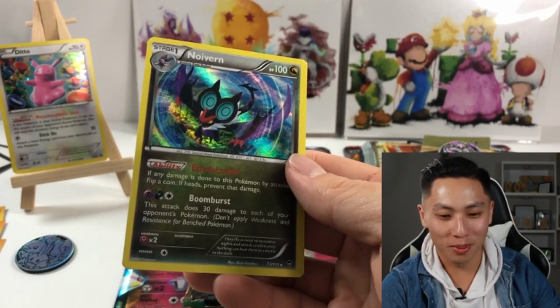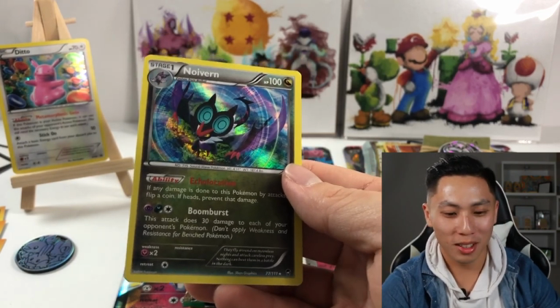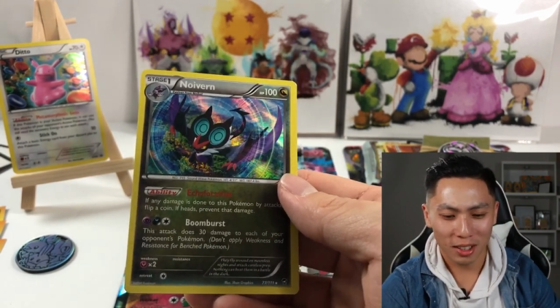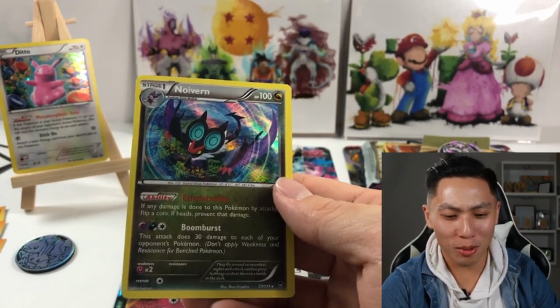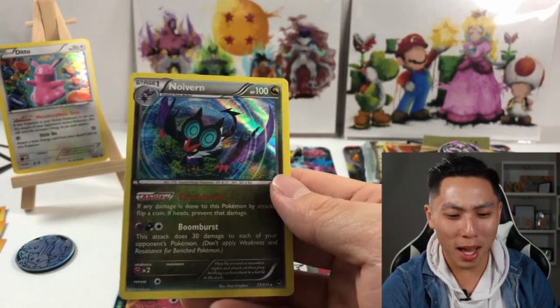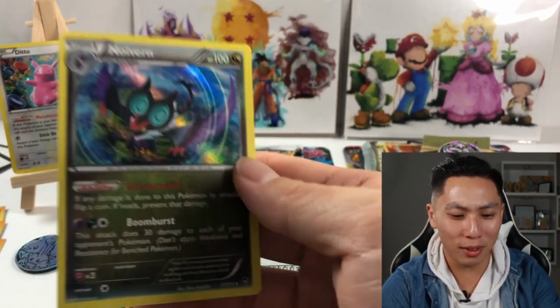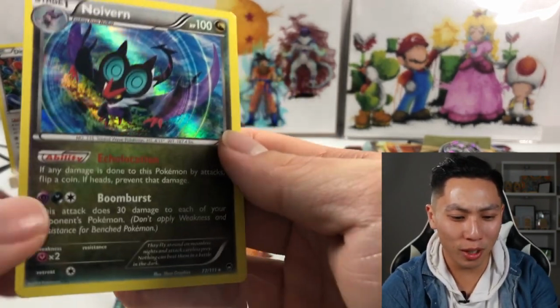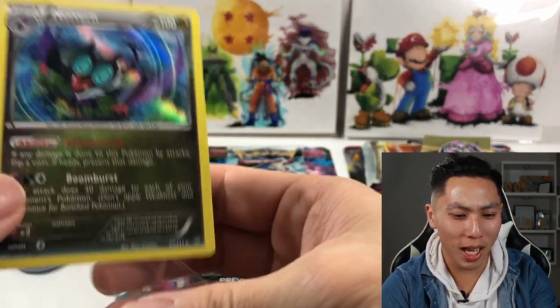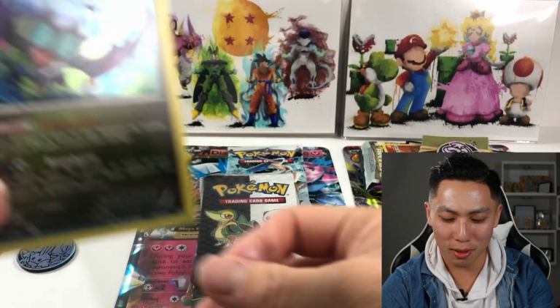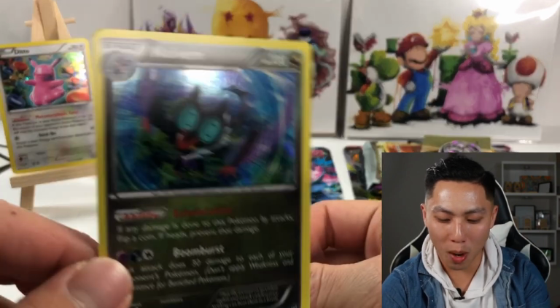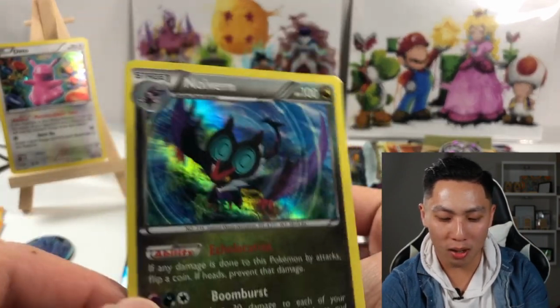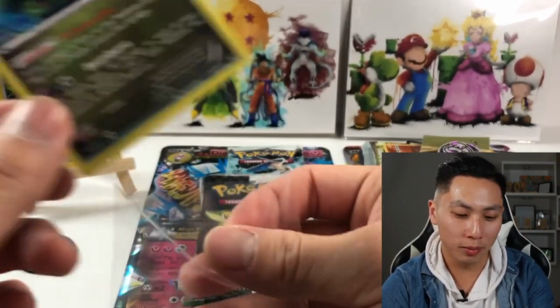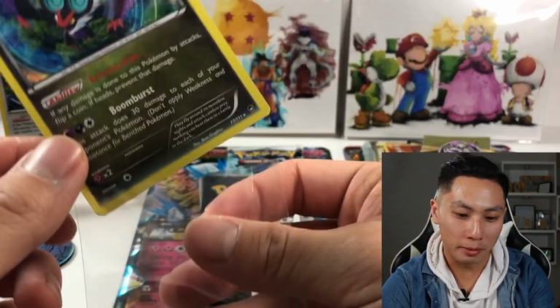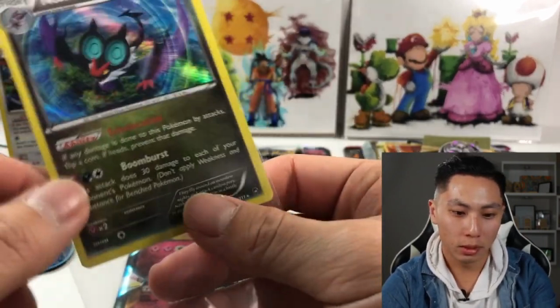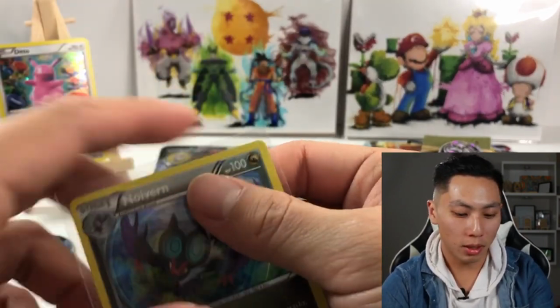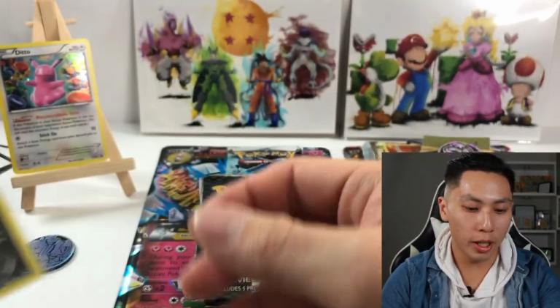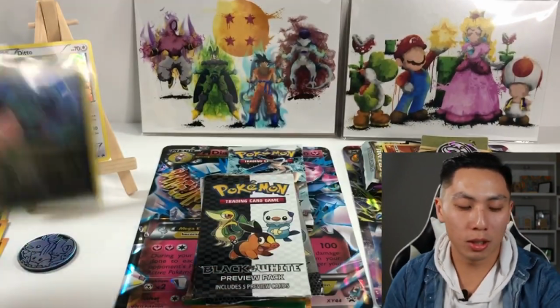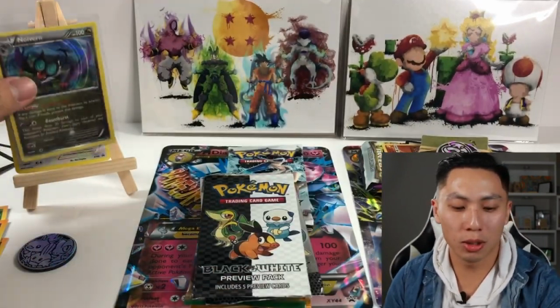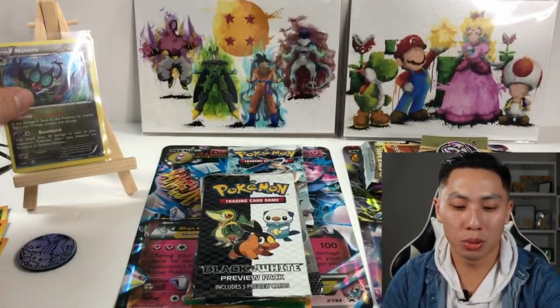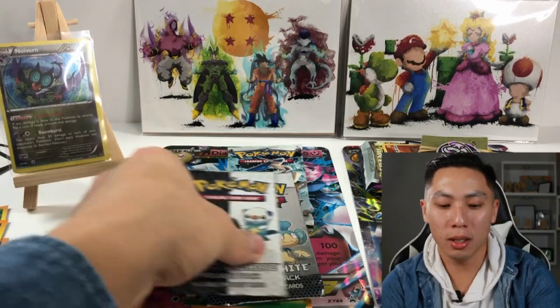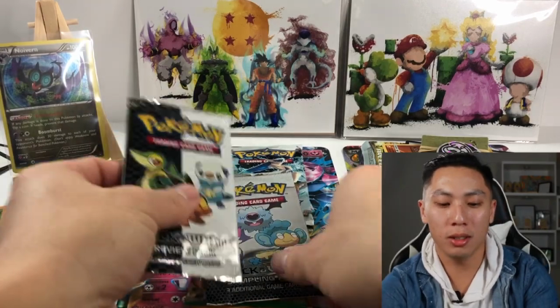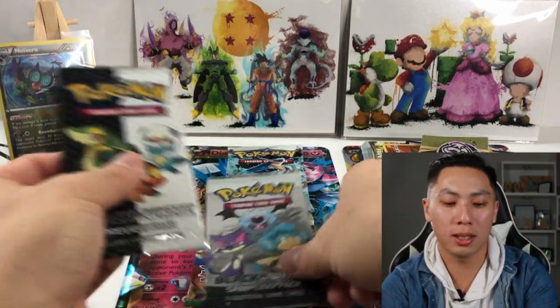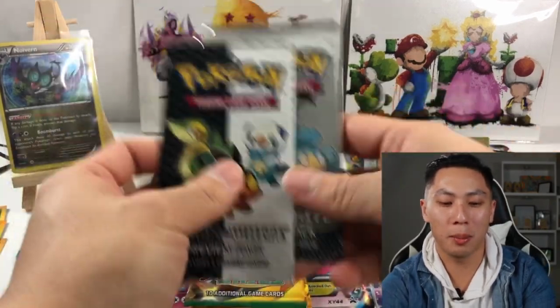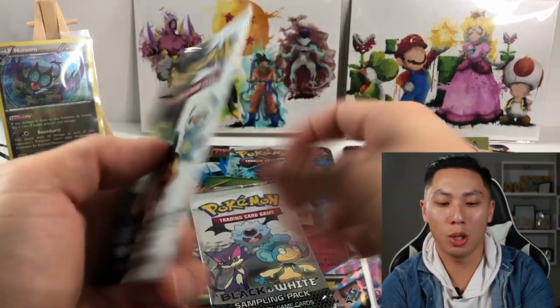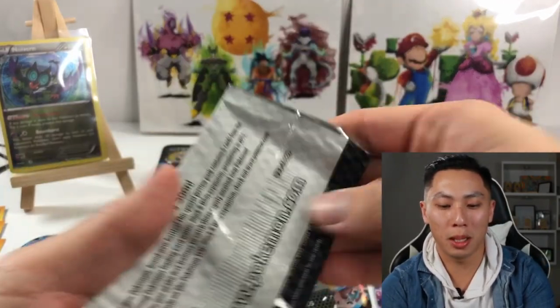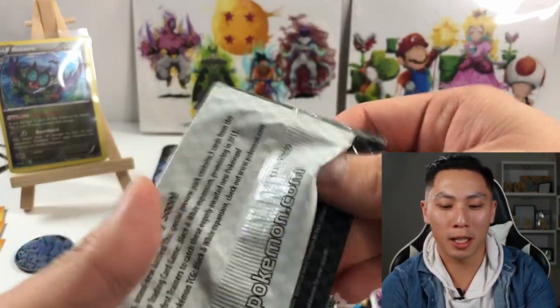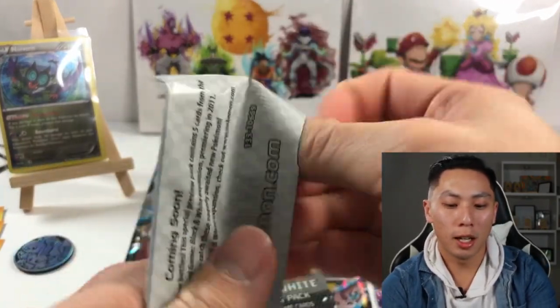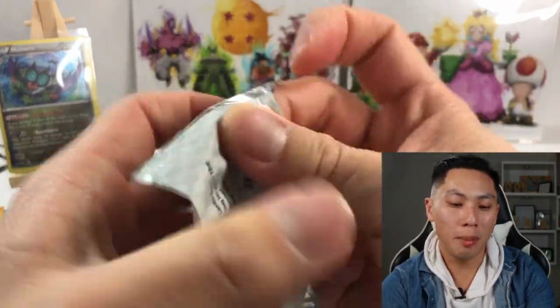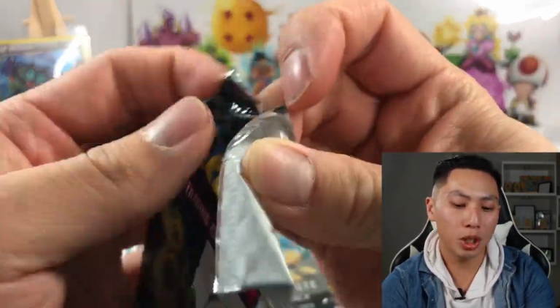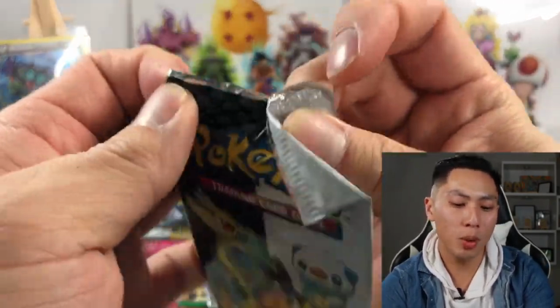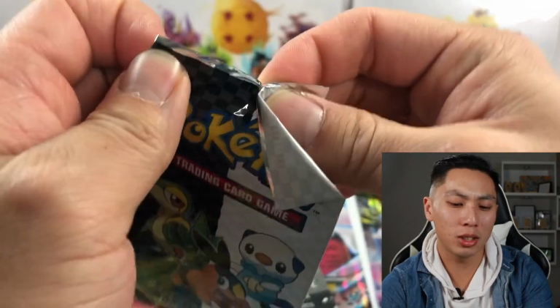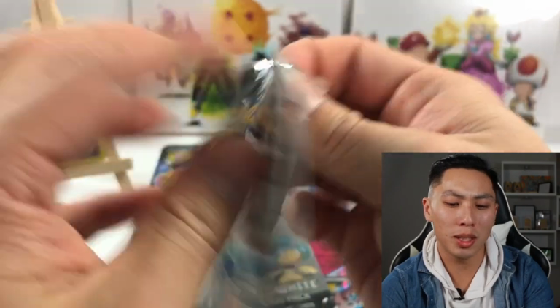Go ahead with your bad self, Noibat — look at that. Okay, so these are the sampling packs. We'll open the sampling pack.